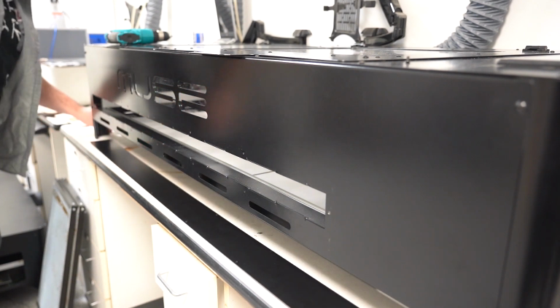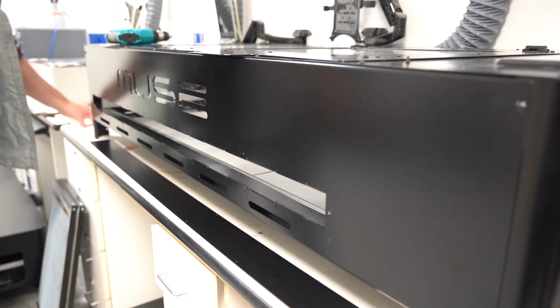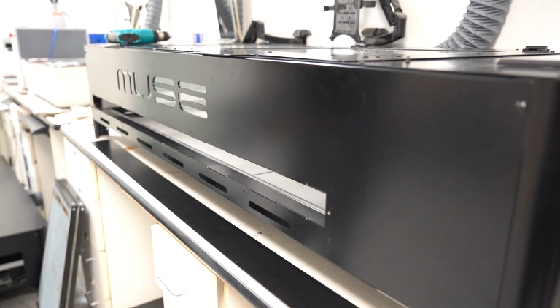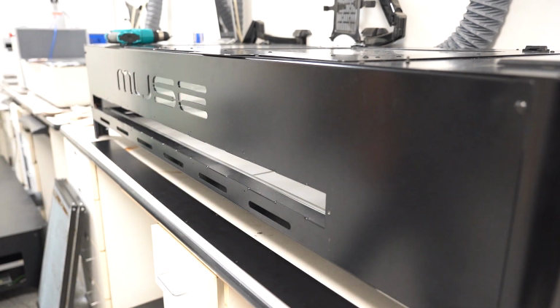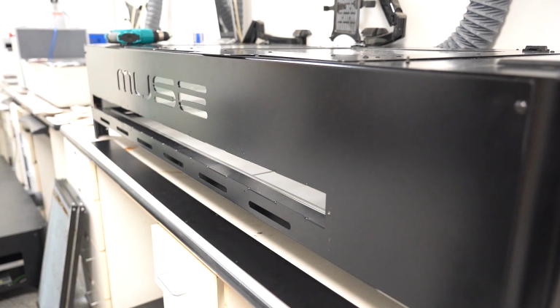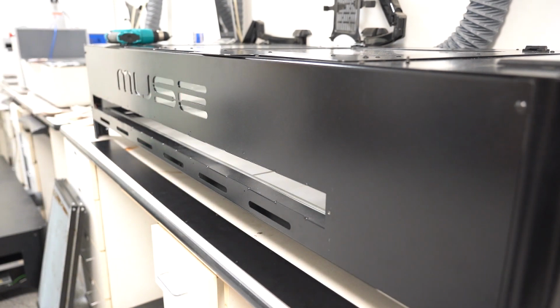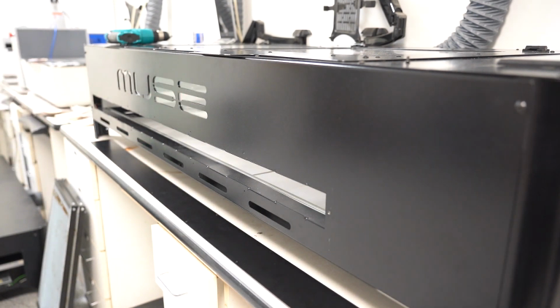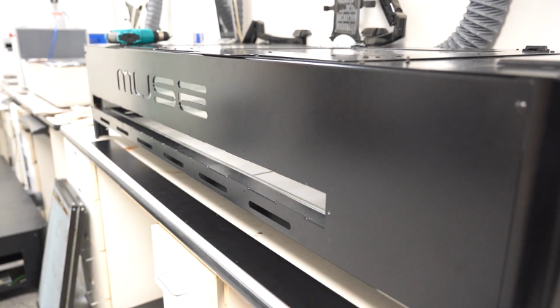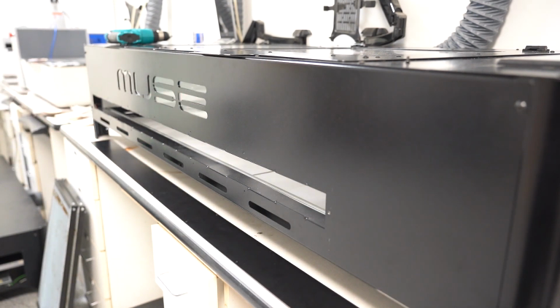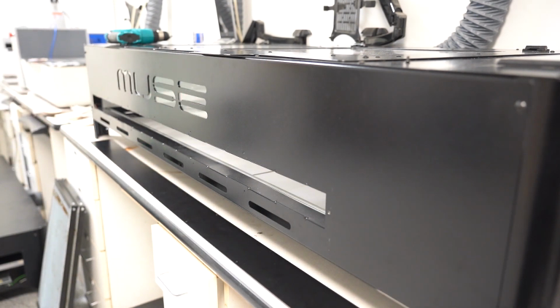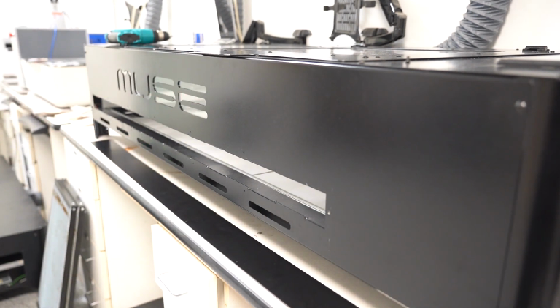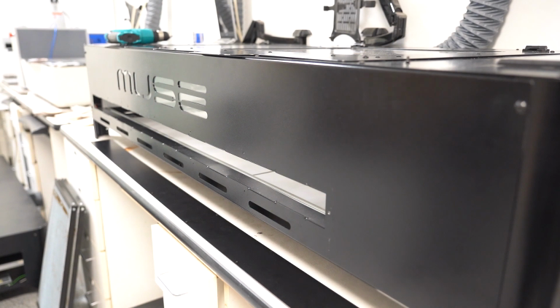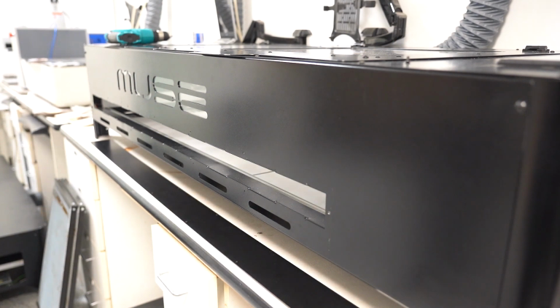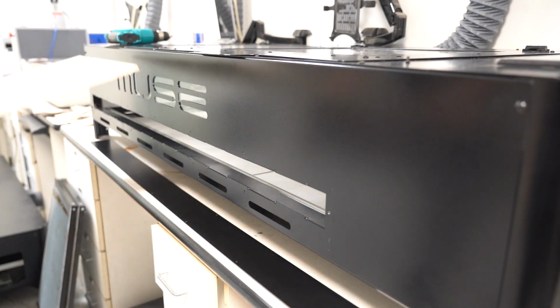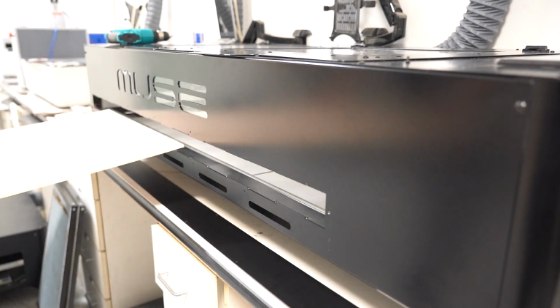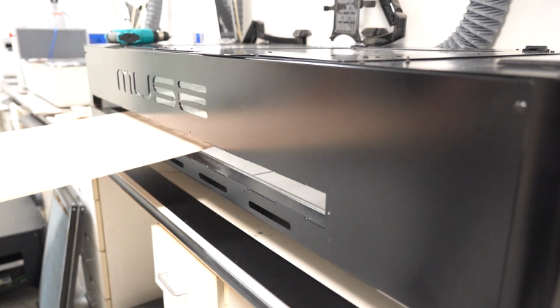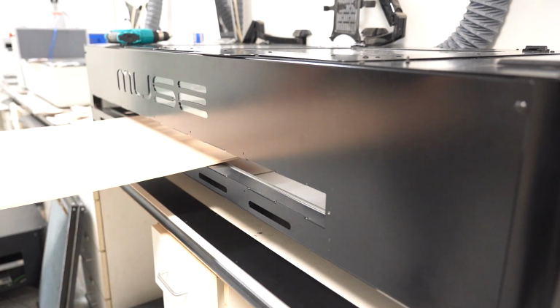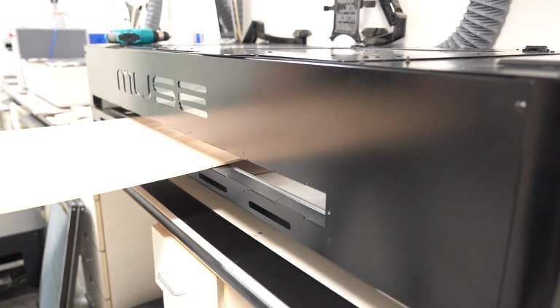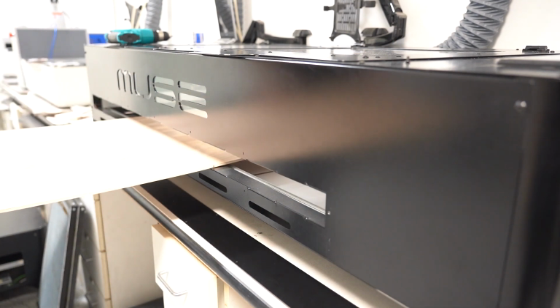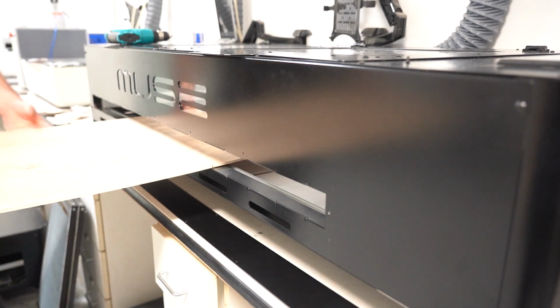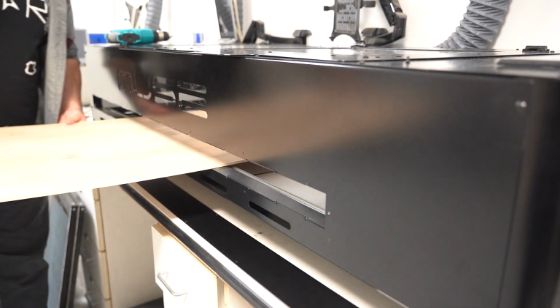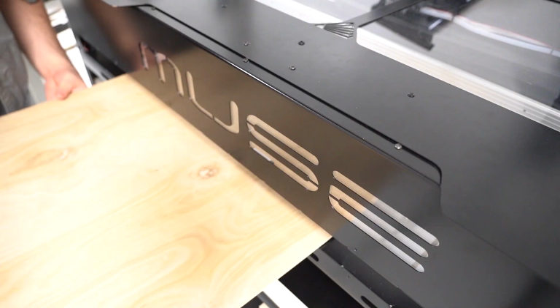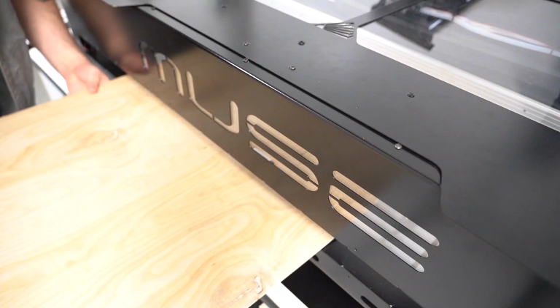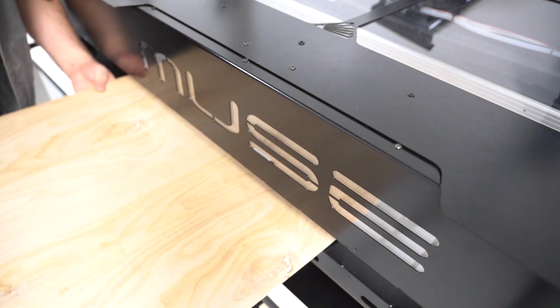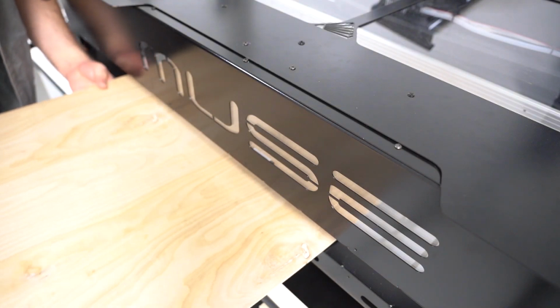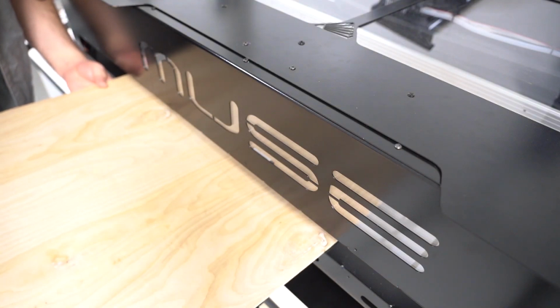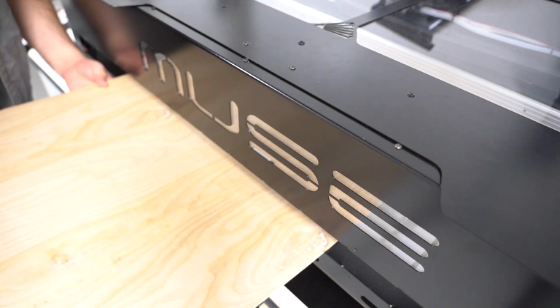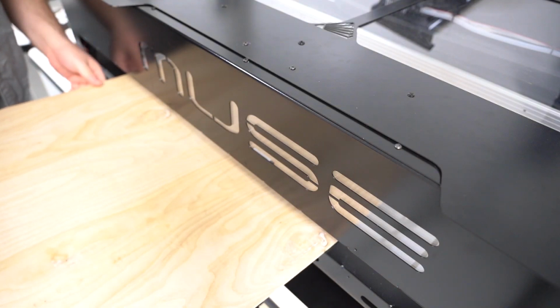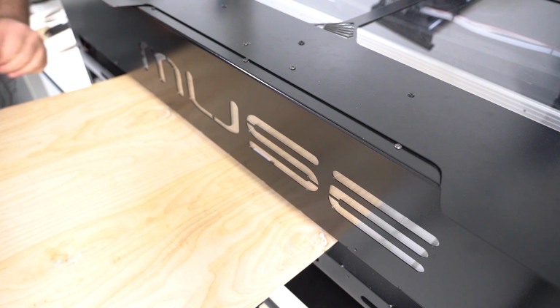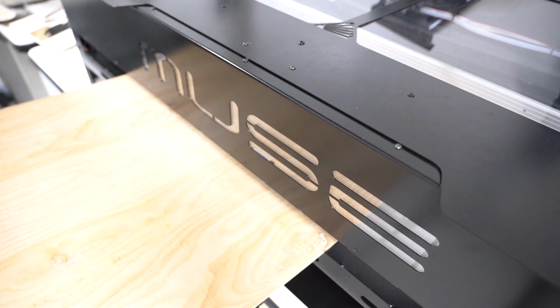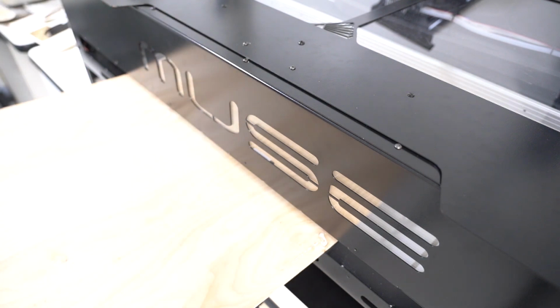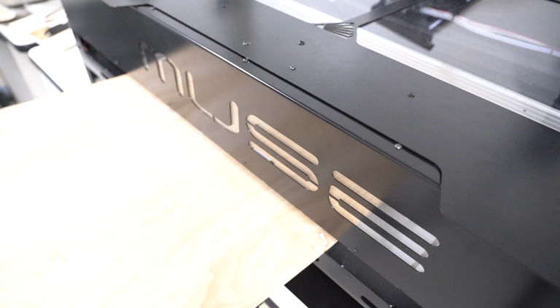For a deeper look inside the Muse Titan, check out our Muse Titan live show, and for any more information, contact our sales department. Thanks for watching, and until next time, keep making.